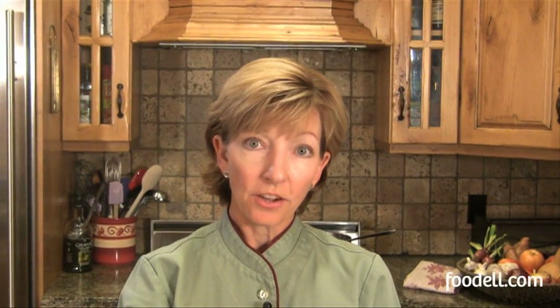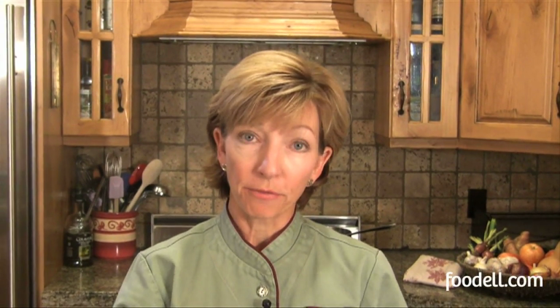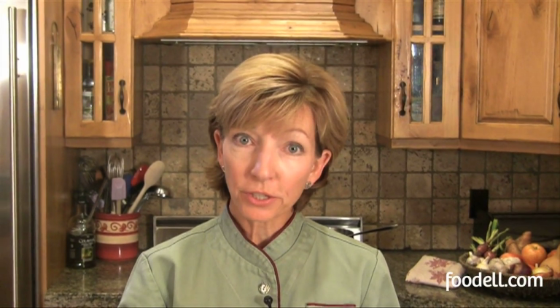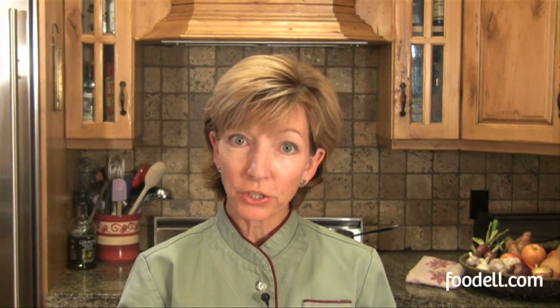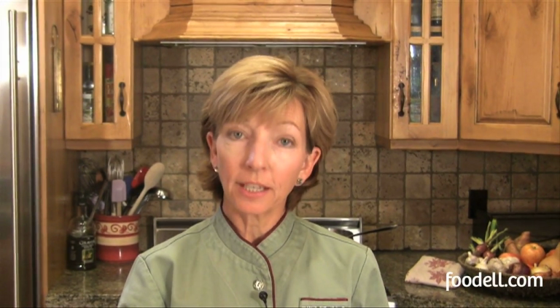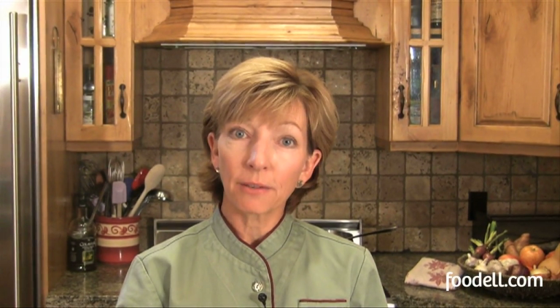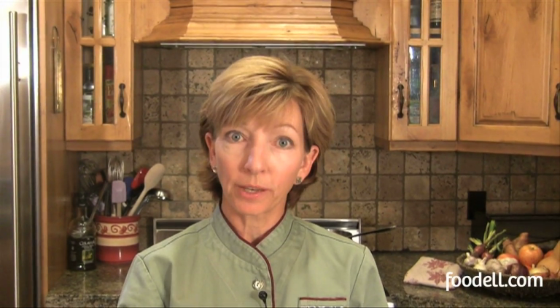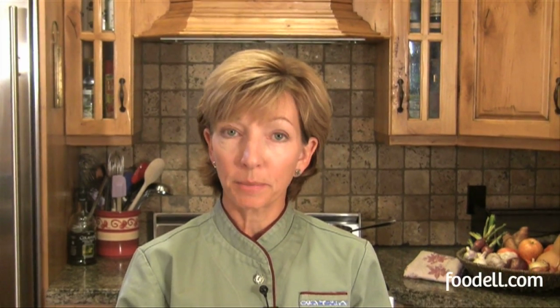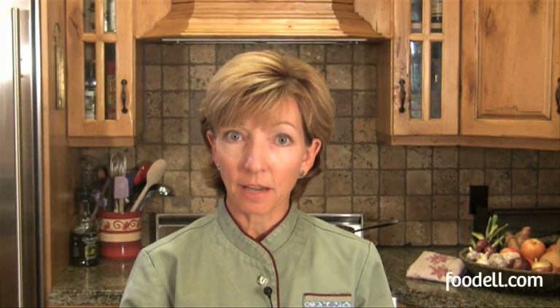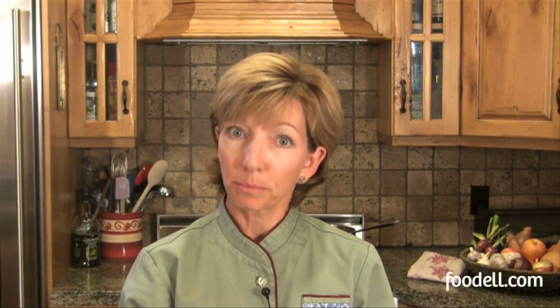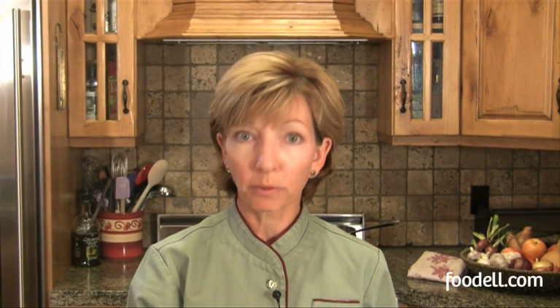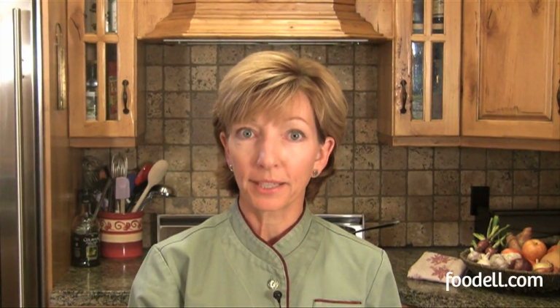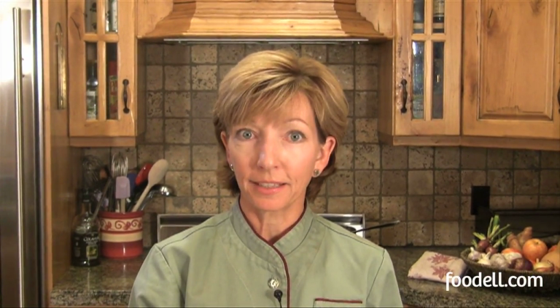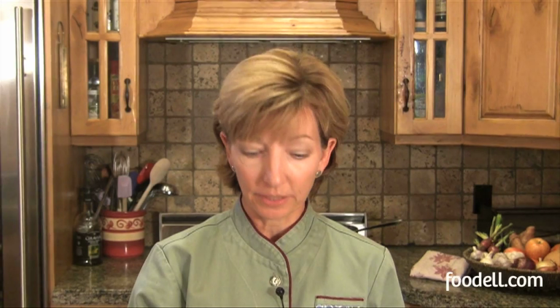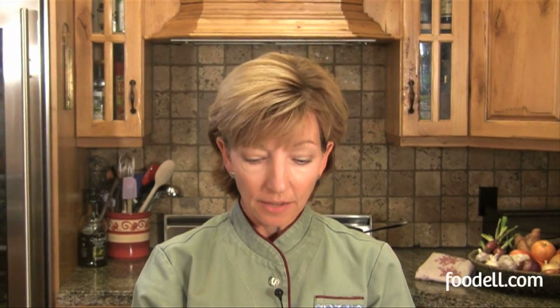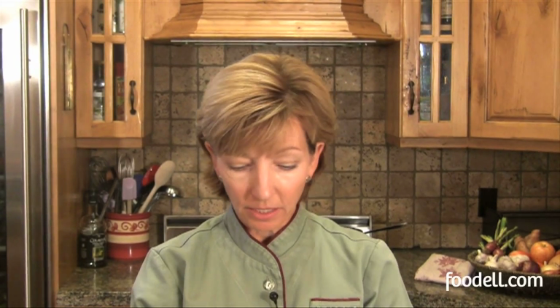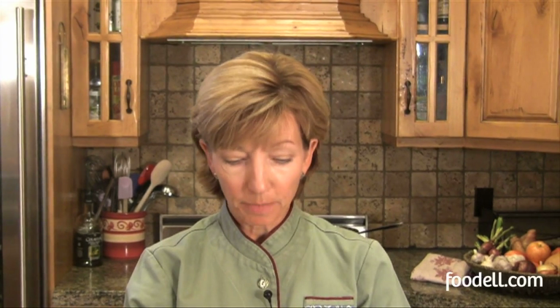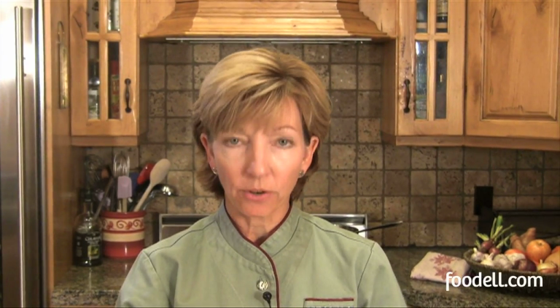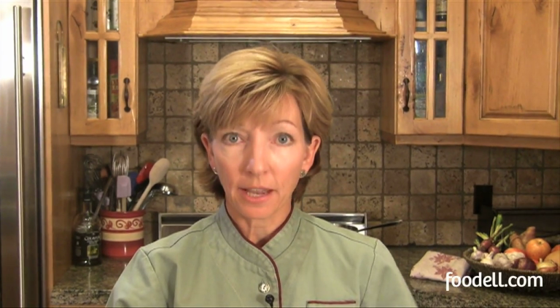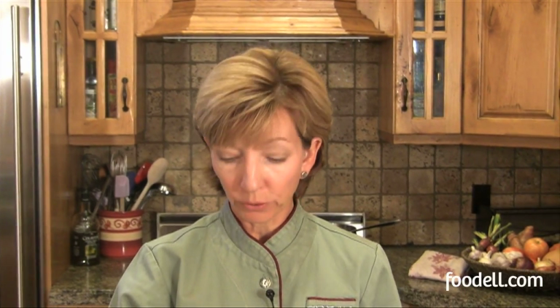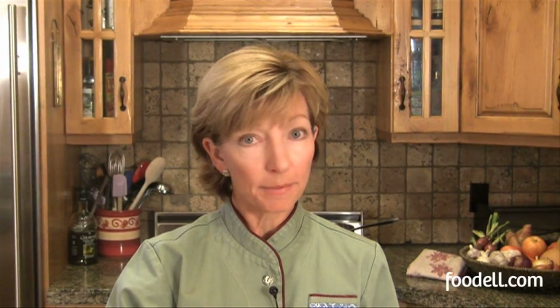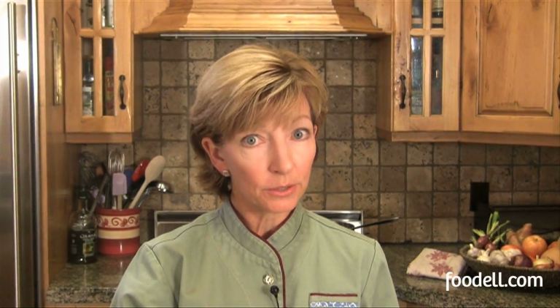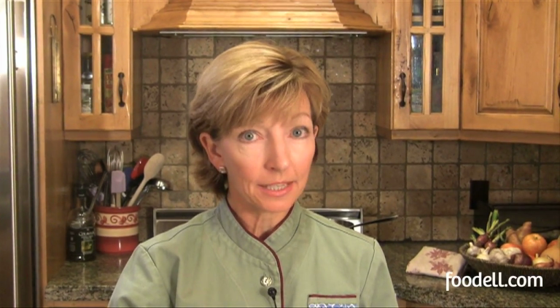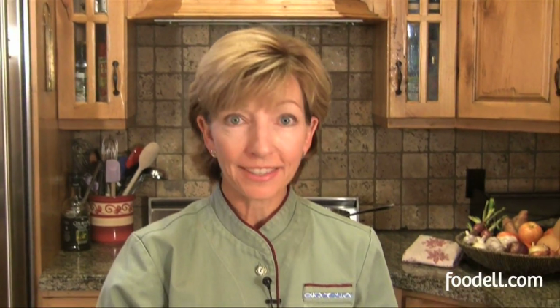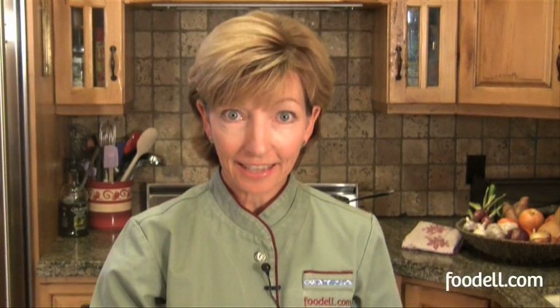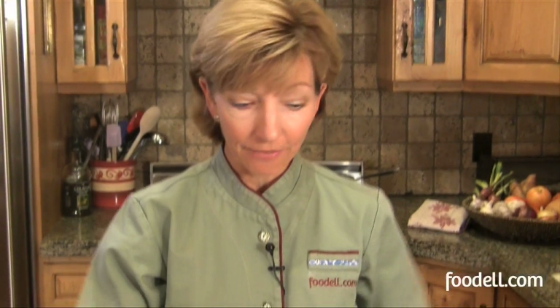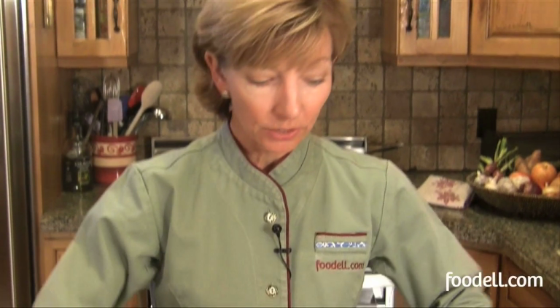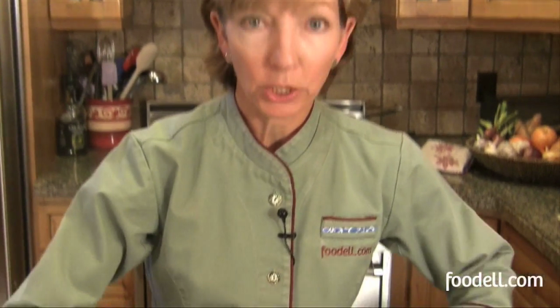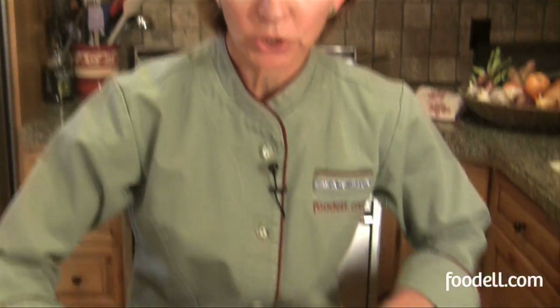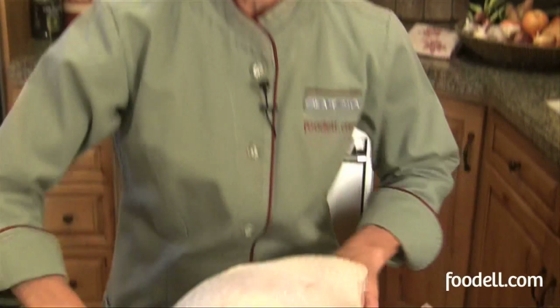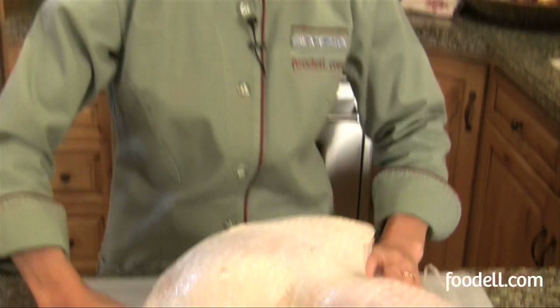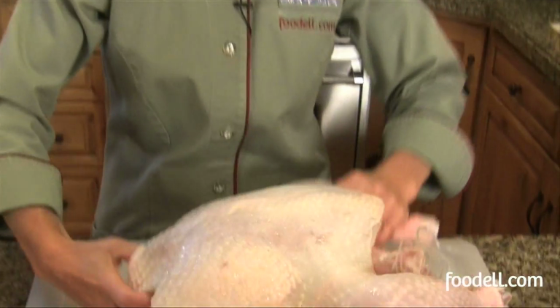We've rinsed our turkey and now it's ready to be stuffed before we put it in the oven. I've got it on its back right now. The first thing I'm going to do is stuff the neck cavity, so I'm going to turn the bird over.